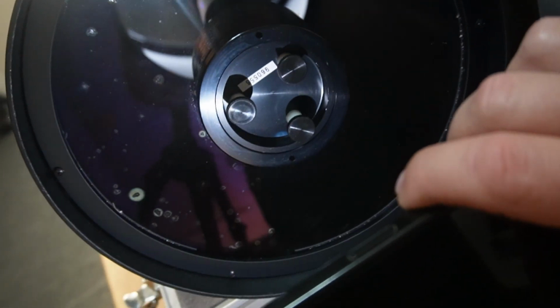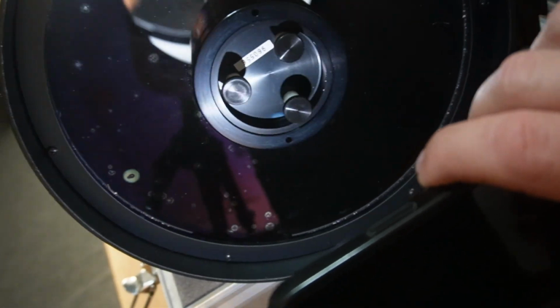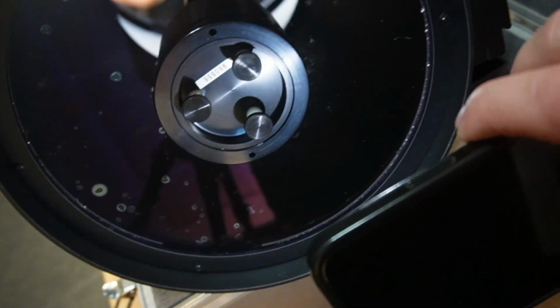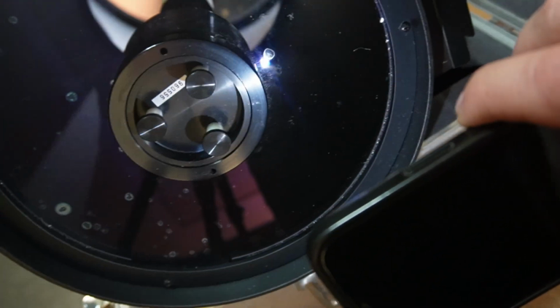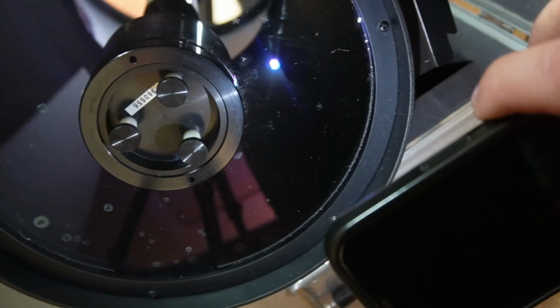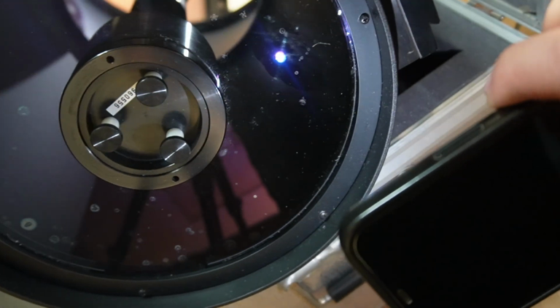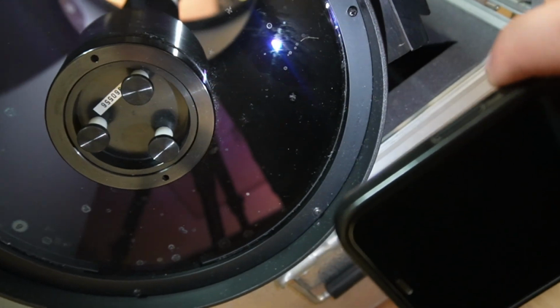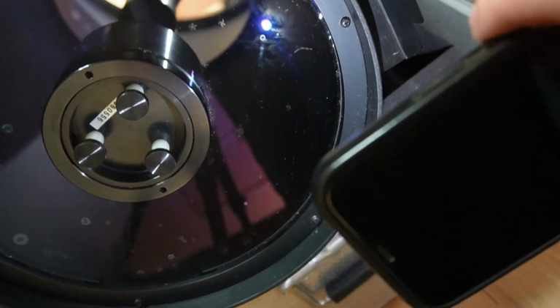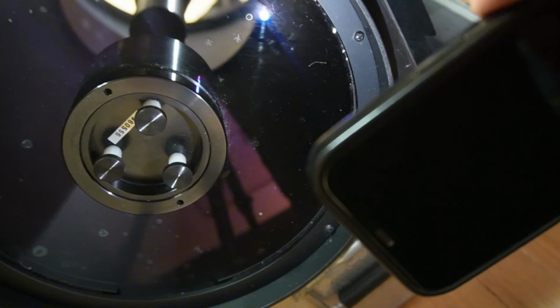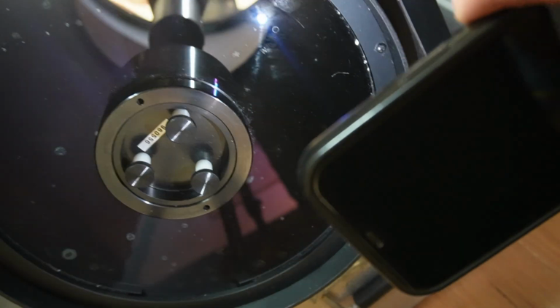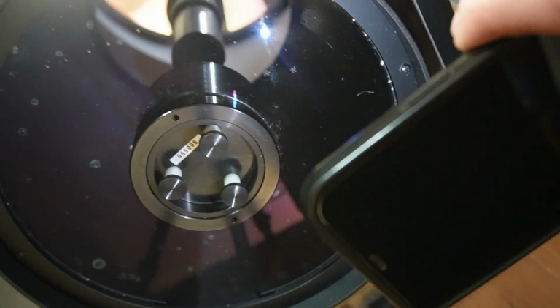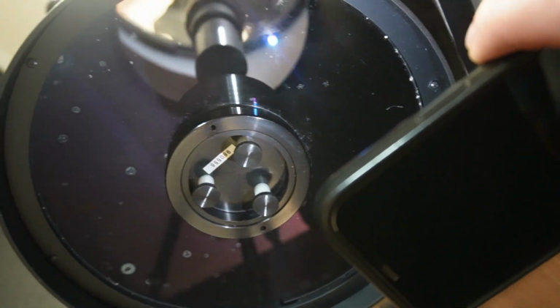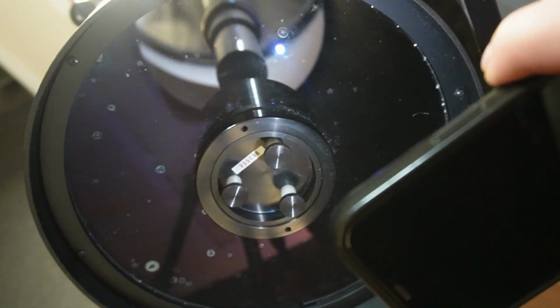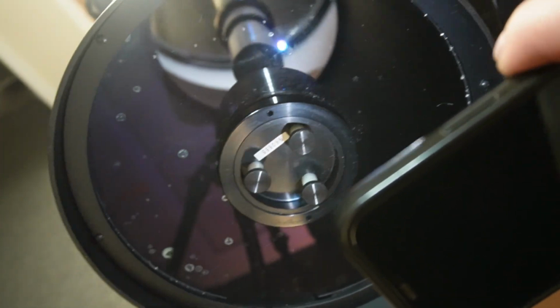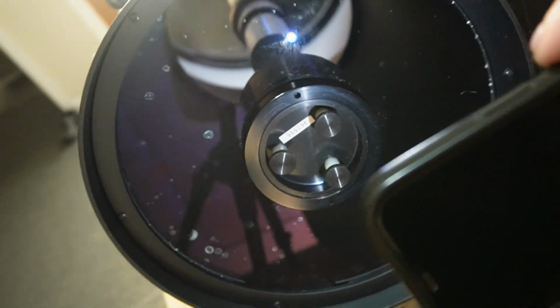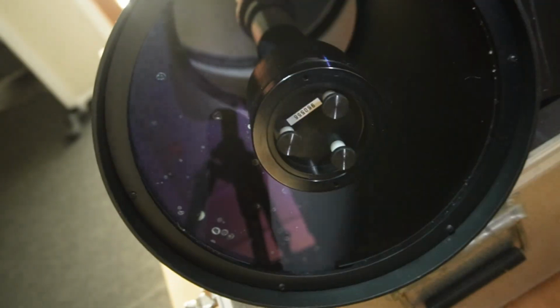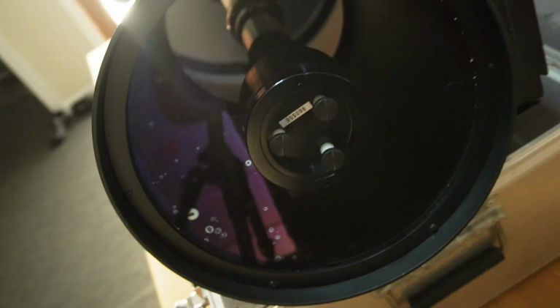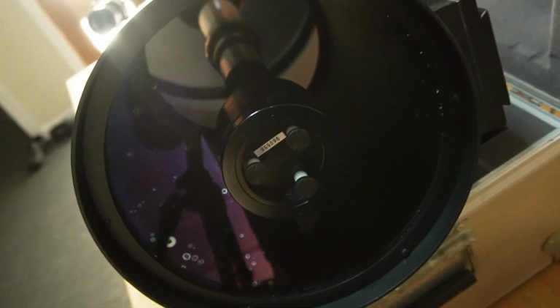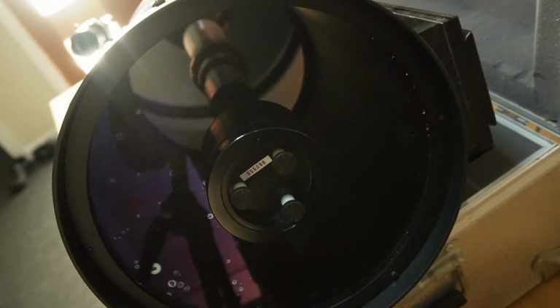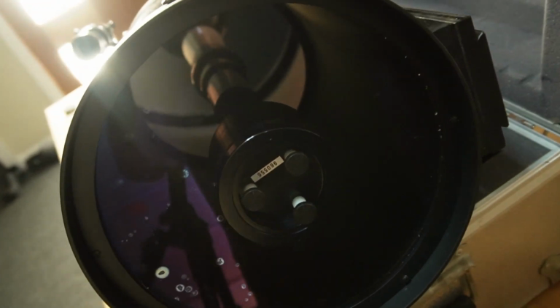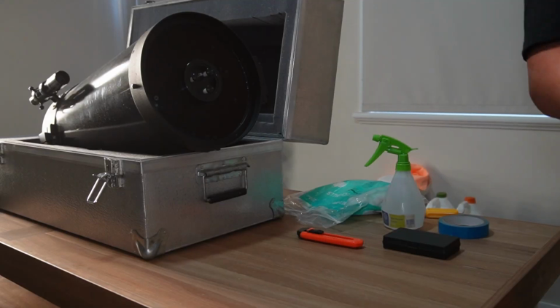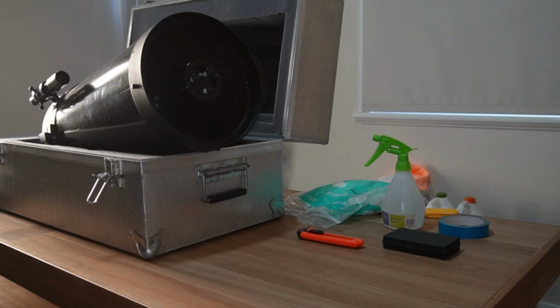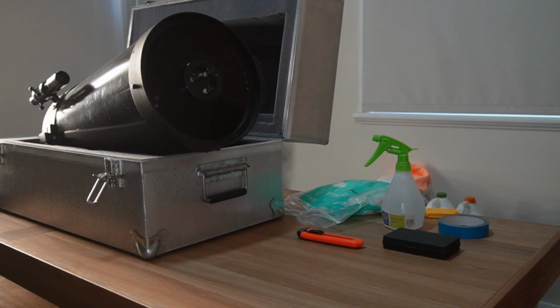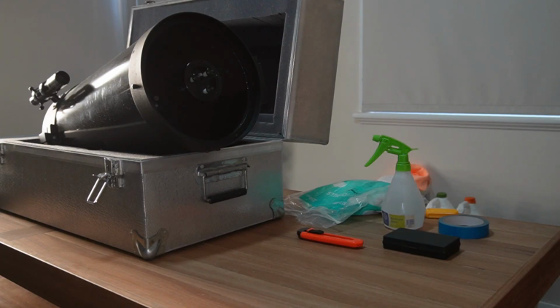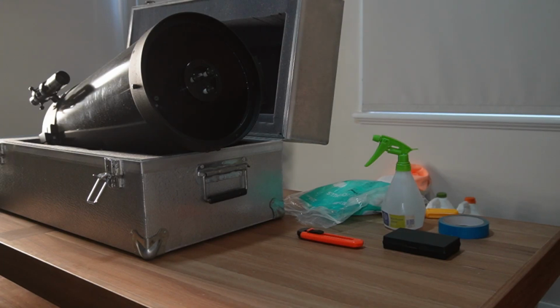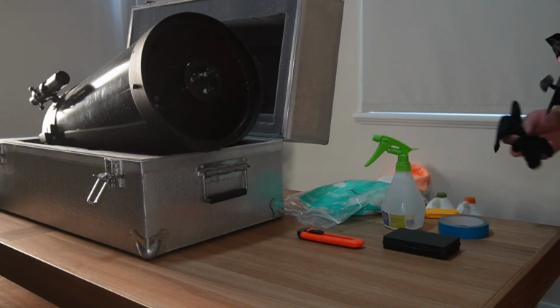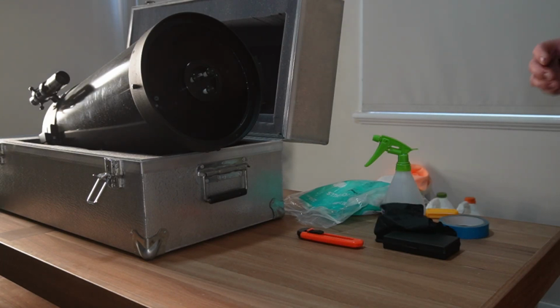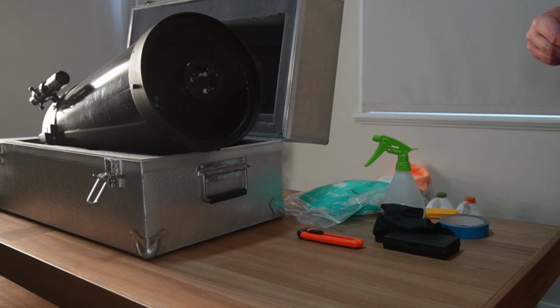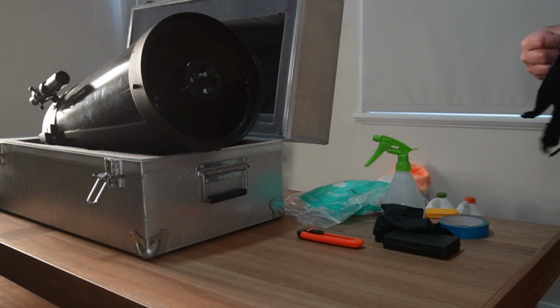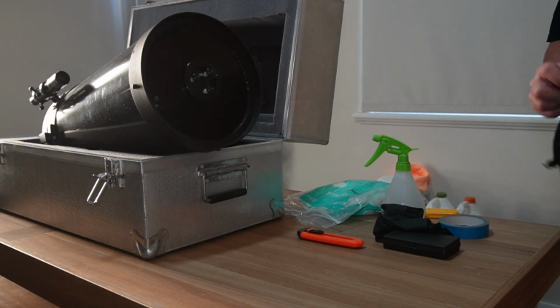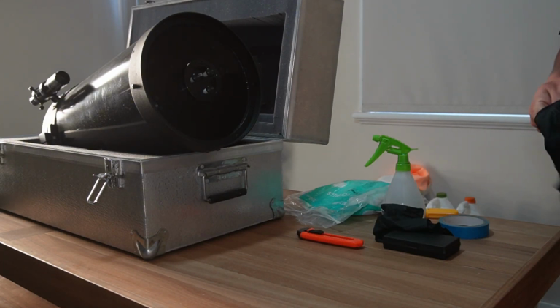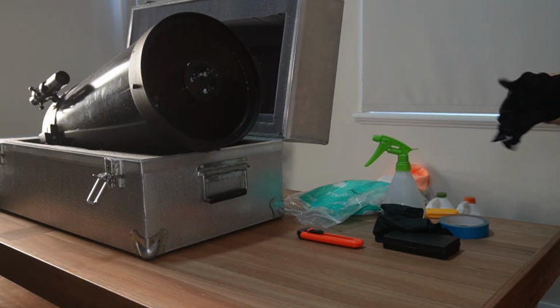The mirror itself looks good. The secondary mirror, I believe, is good. So I'm going to pull it apart and see if I can't clean the crap off the plate and get this thing up and running.